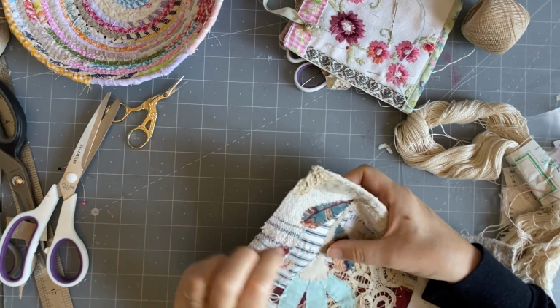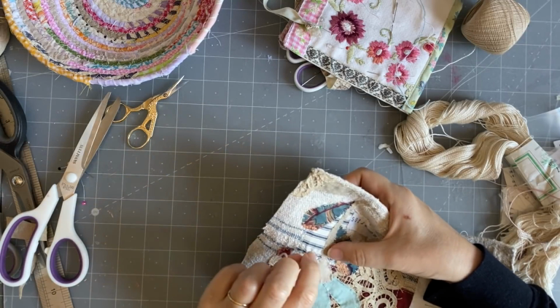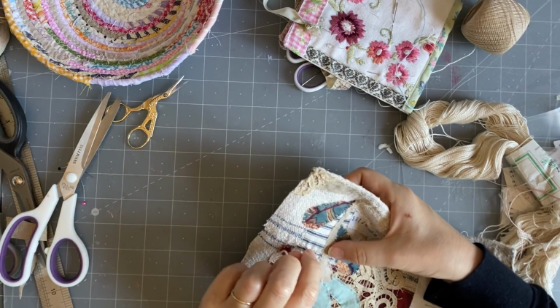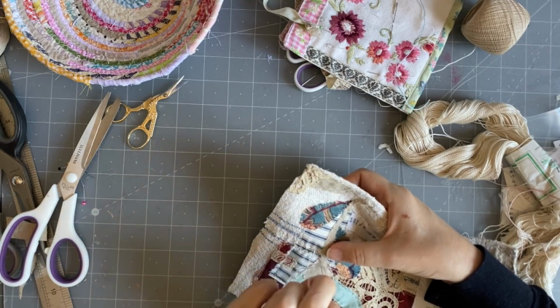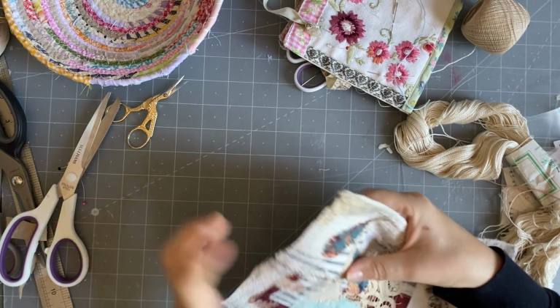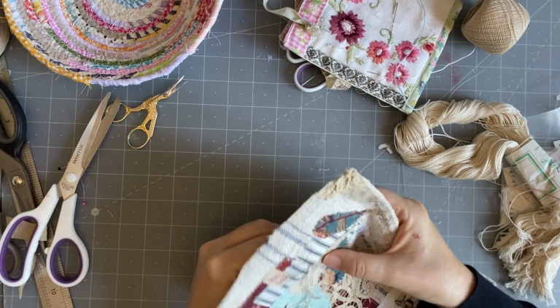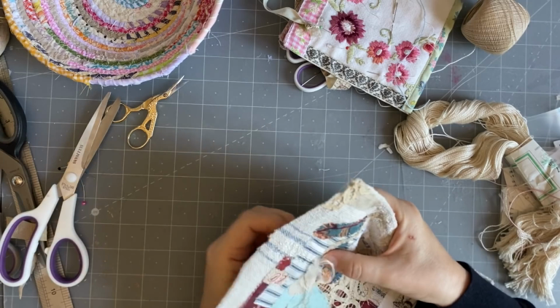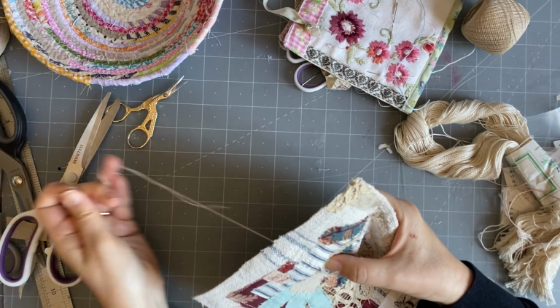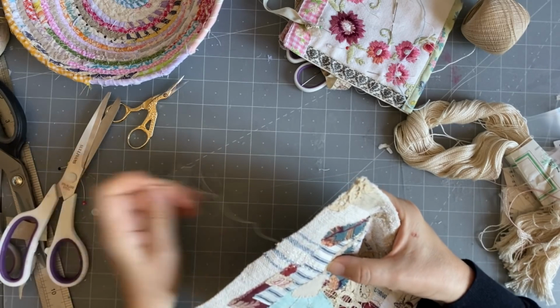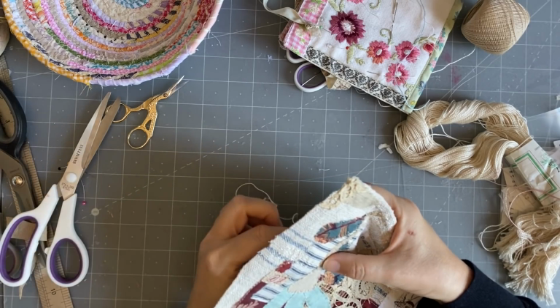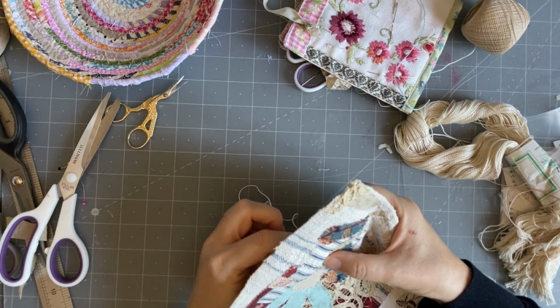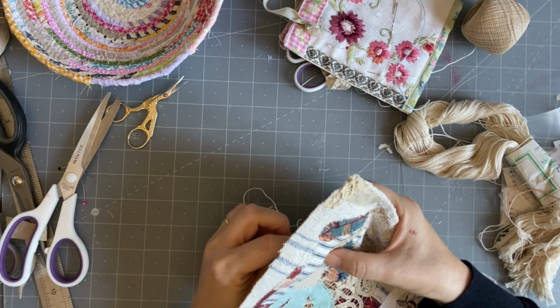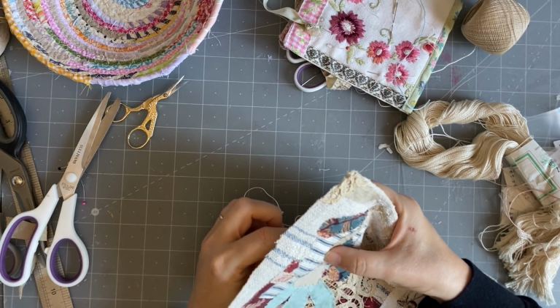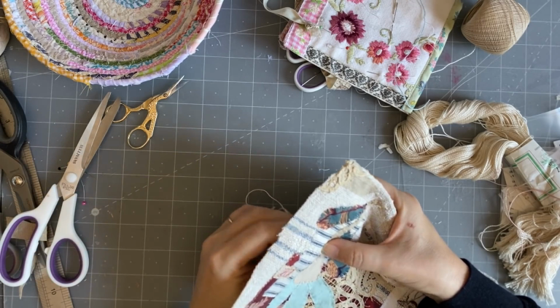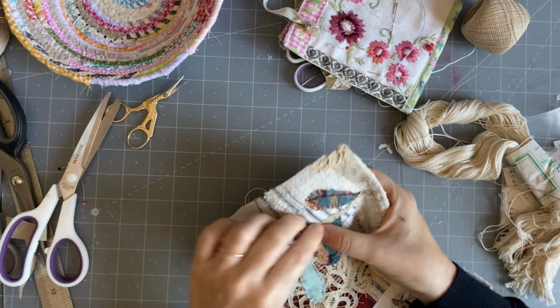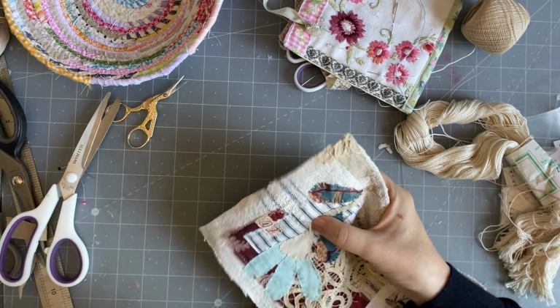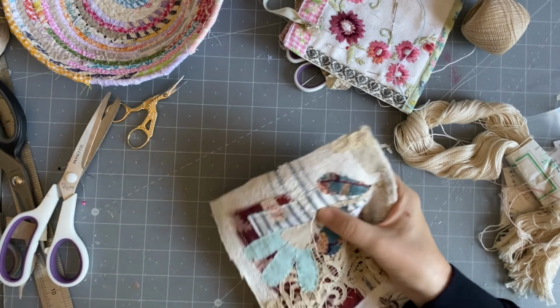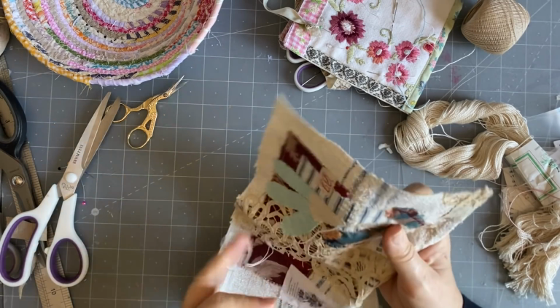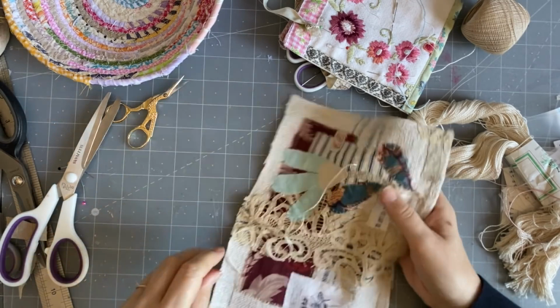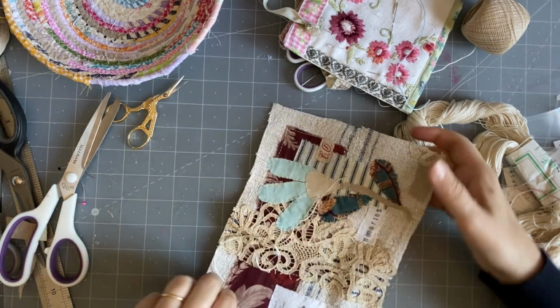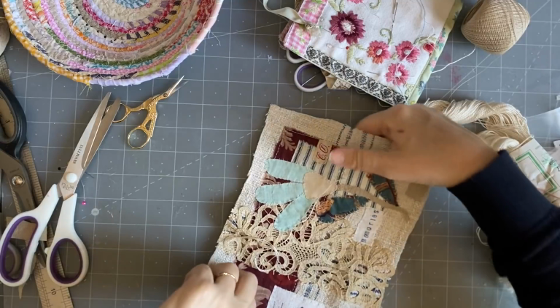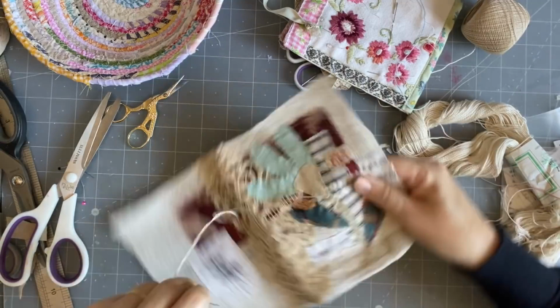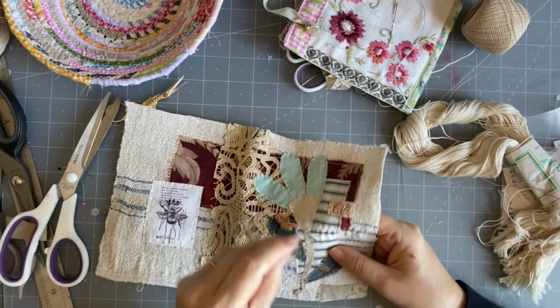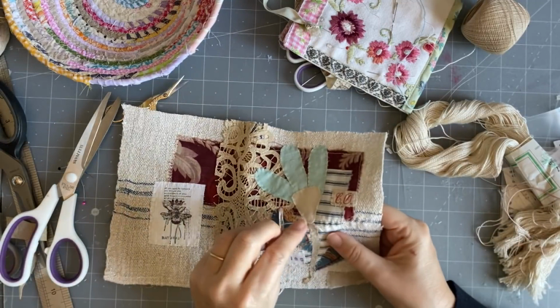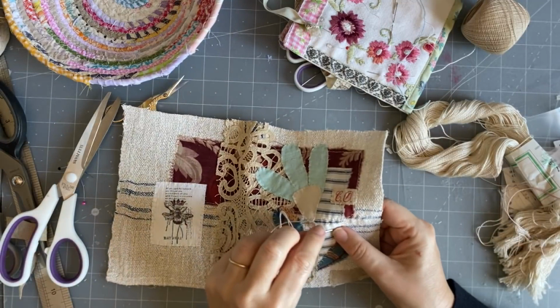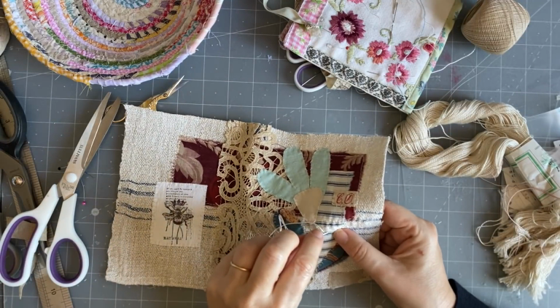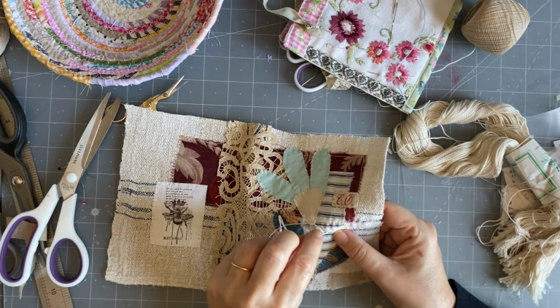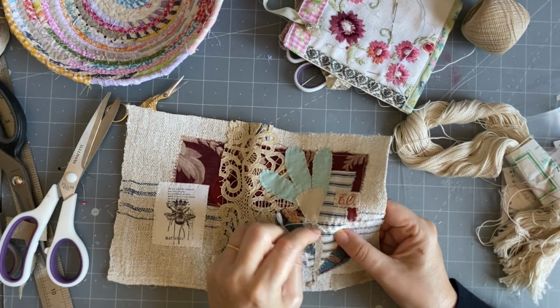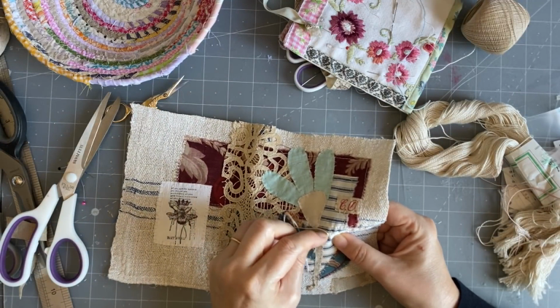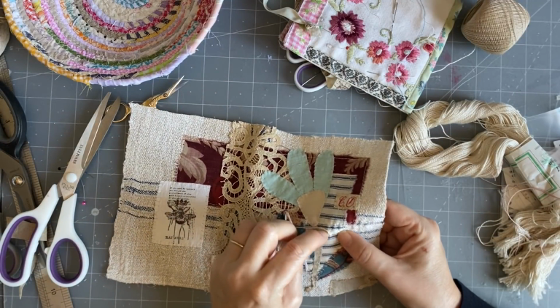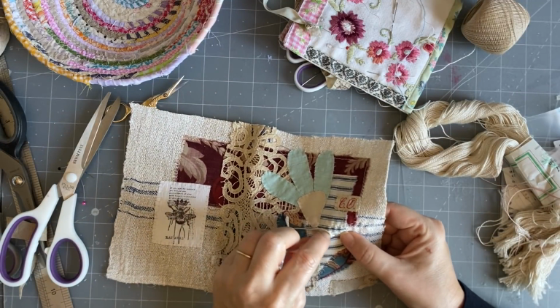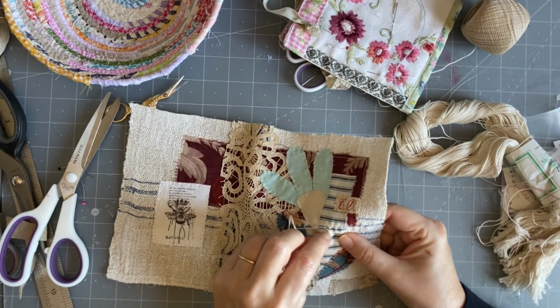How many rows have I done? Four. I like to do uneven numbers so I'm going to do five. It's very subtle, and as you can see it really doesn't take that long.